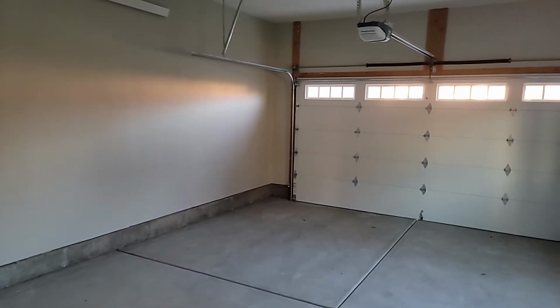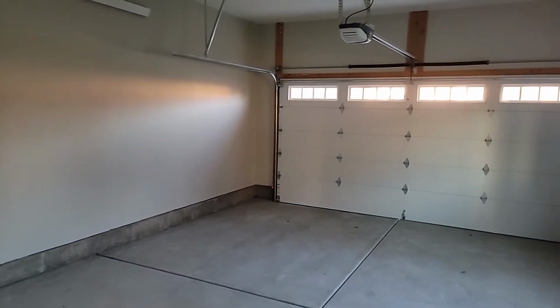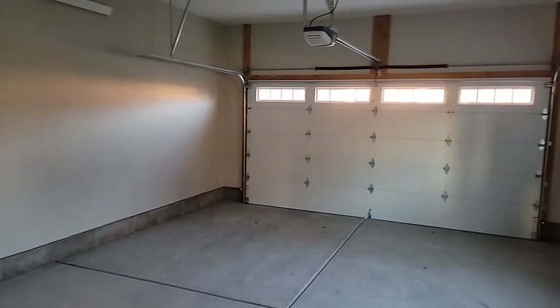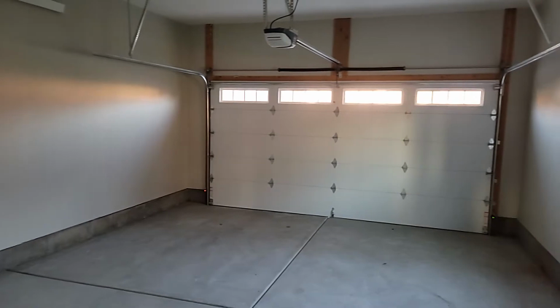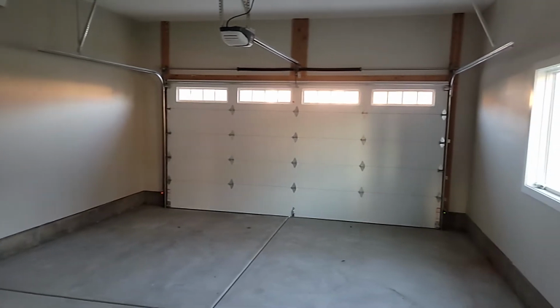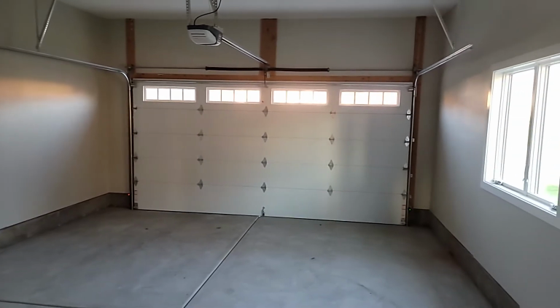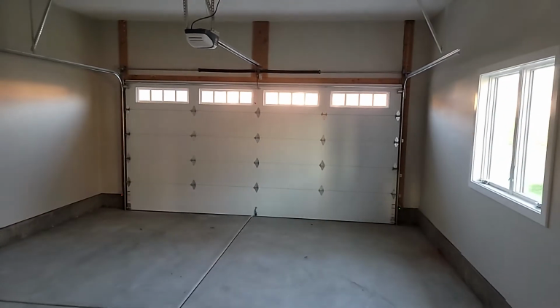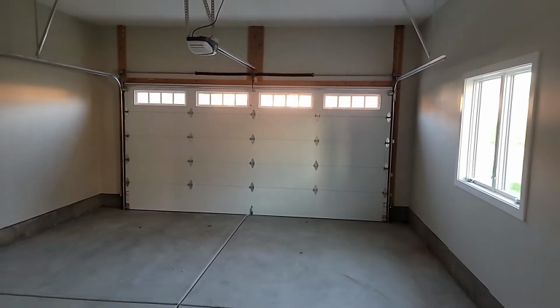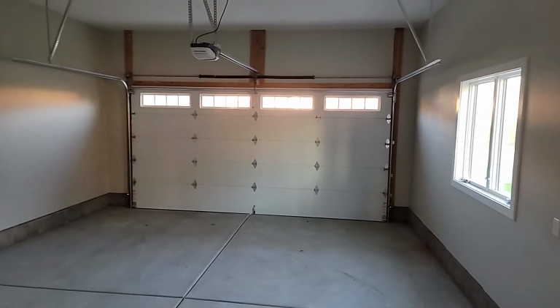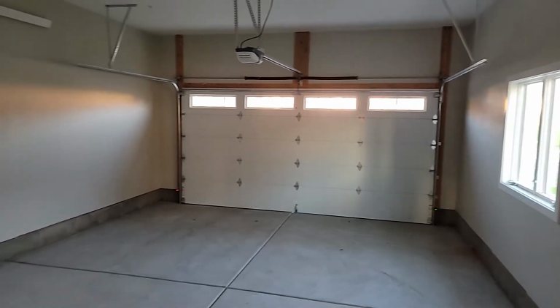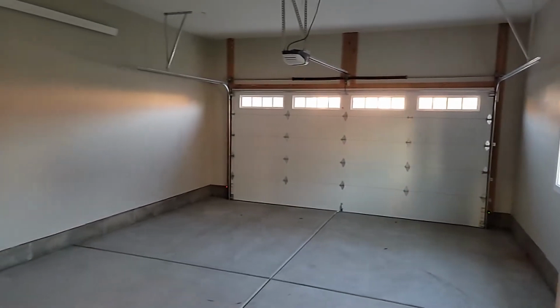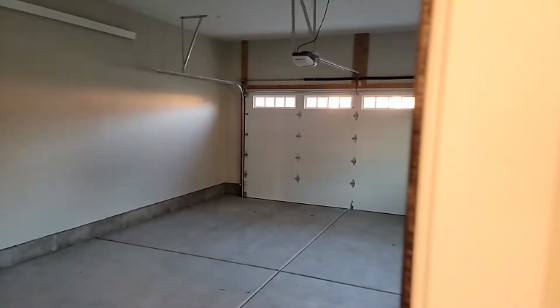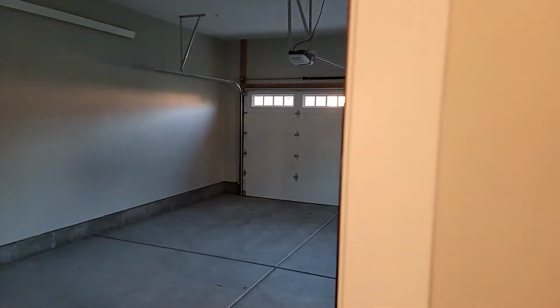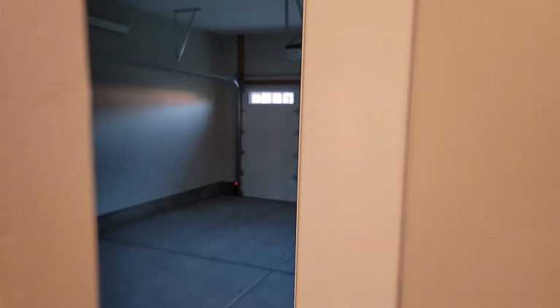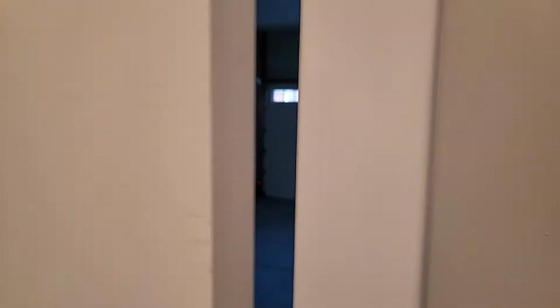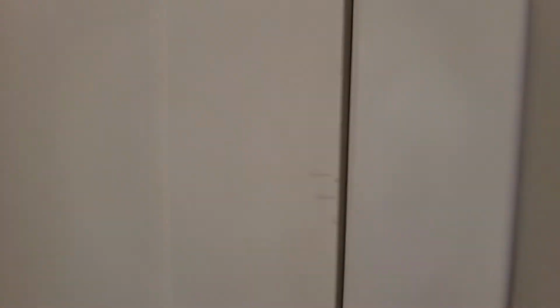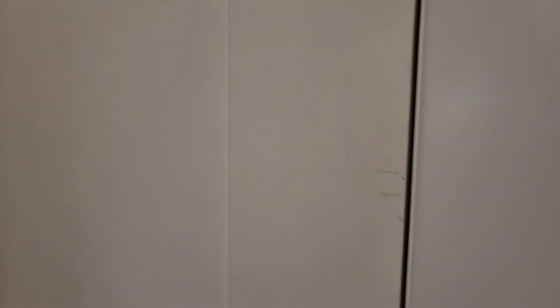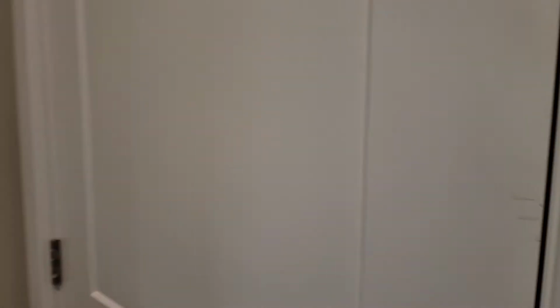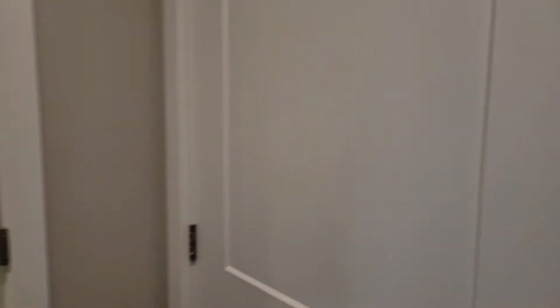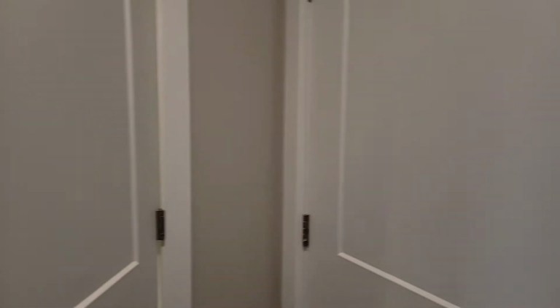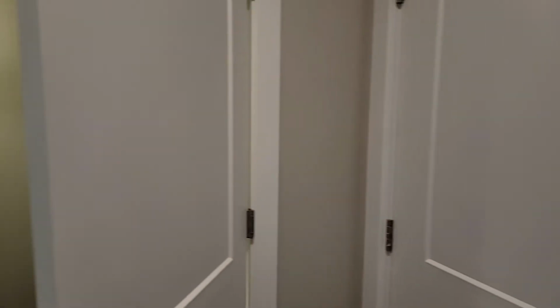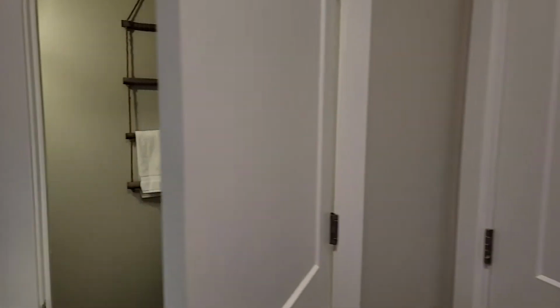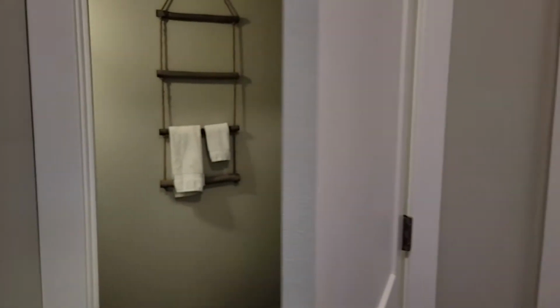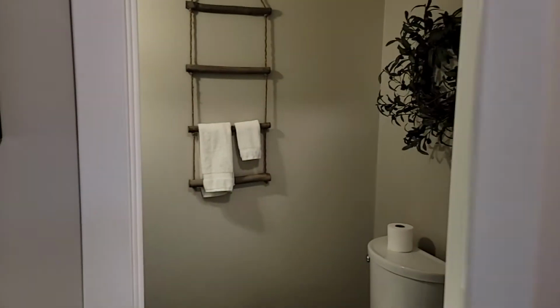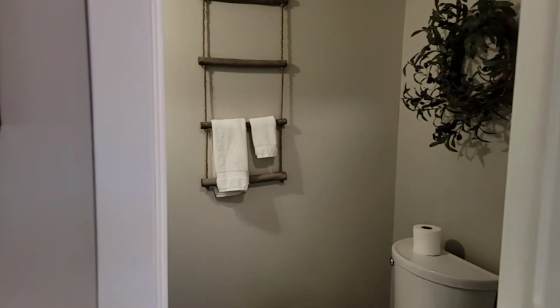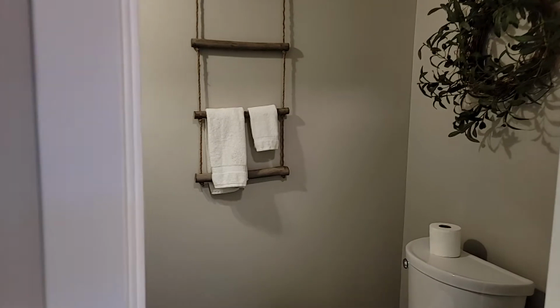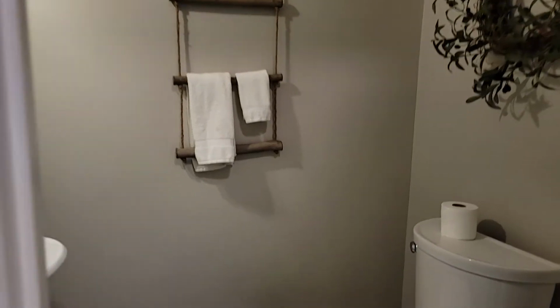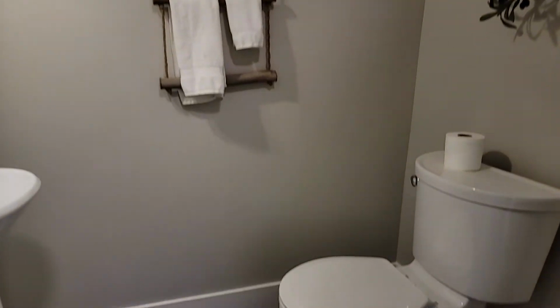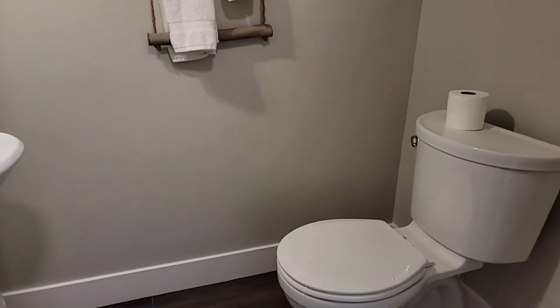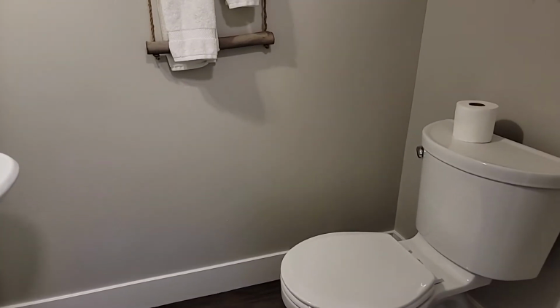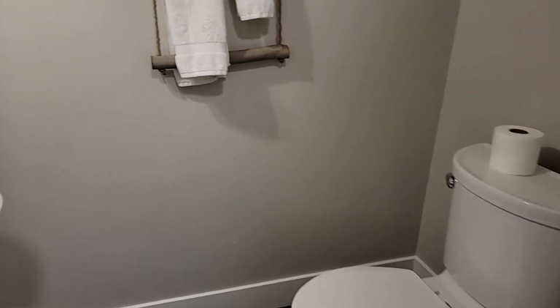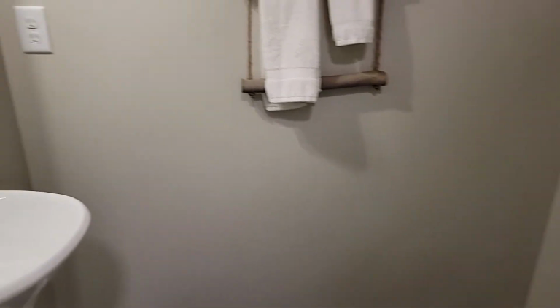There are two models available of the townhomes, the only difference being the depth of the garage. This is an A model. The garages are slightly deeper than the B model. Otherwise, these inside are mostly identical.